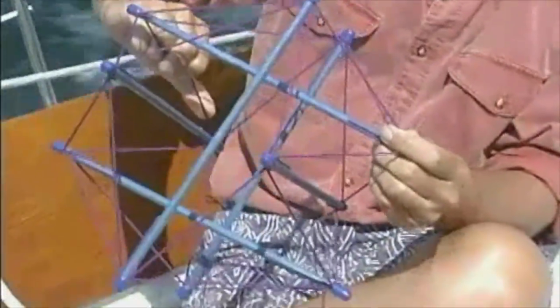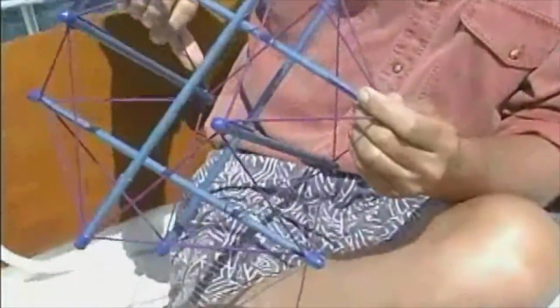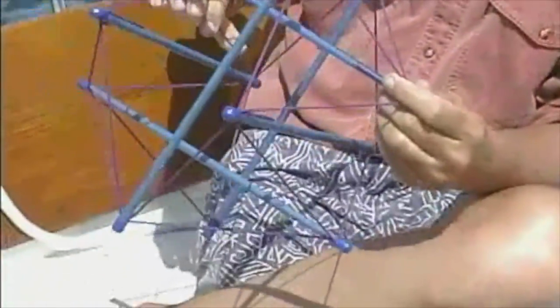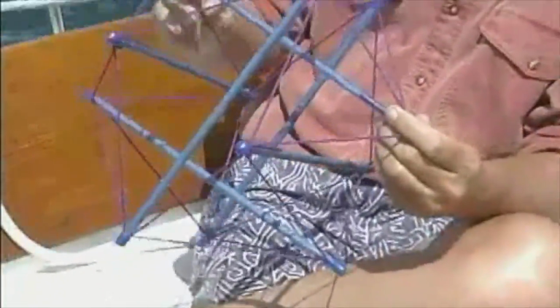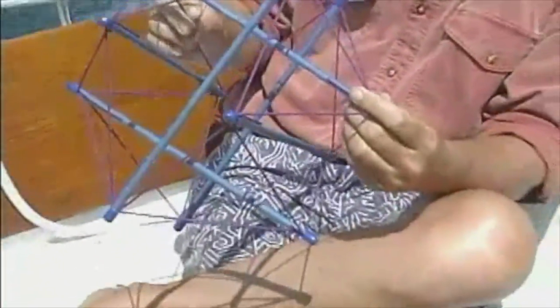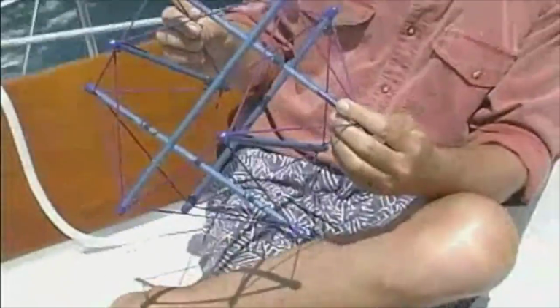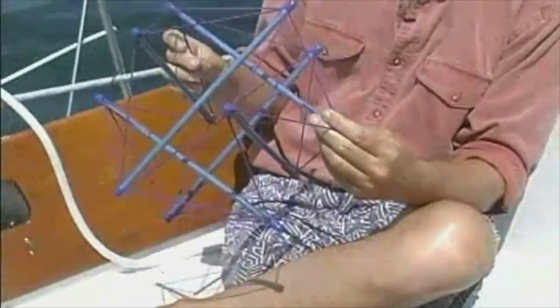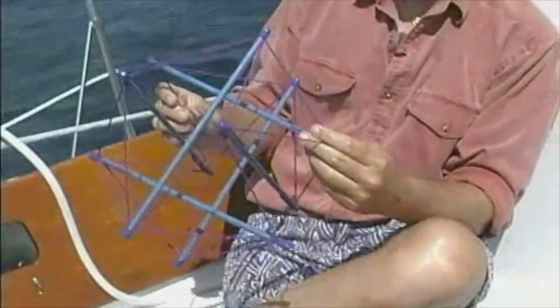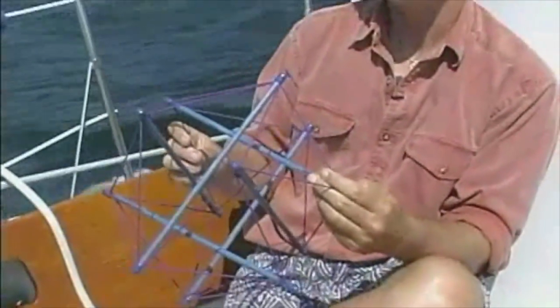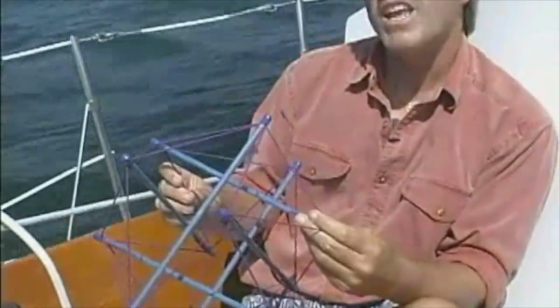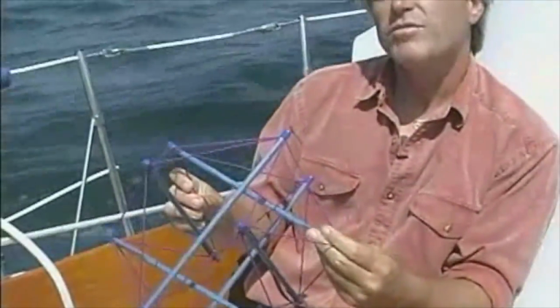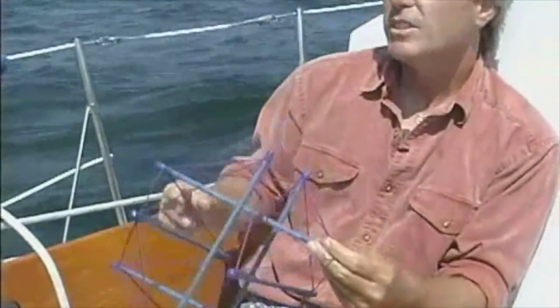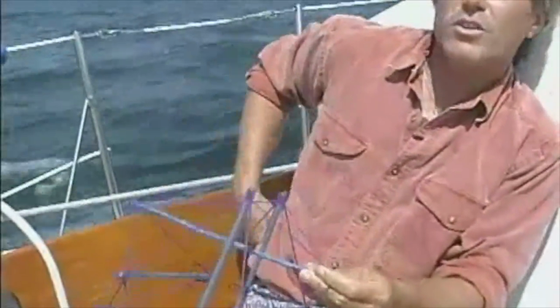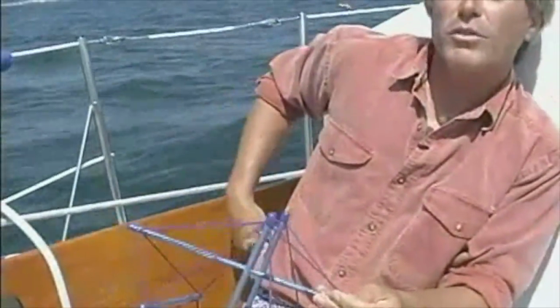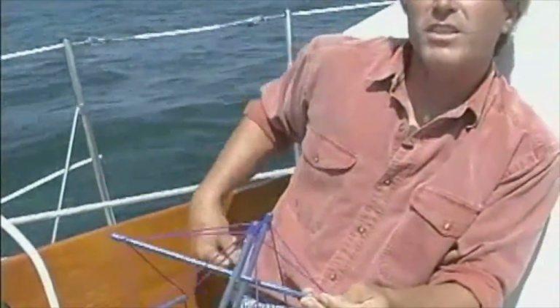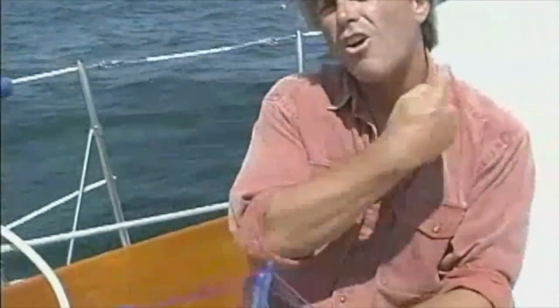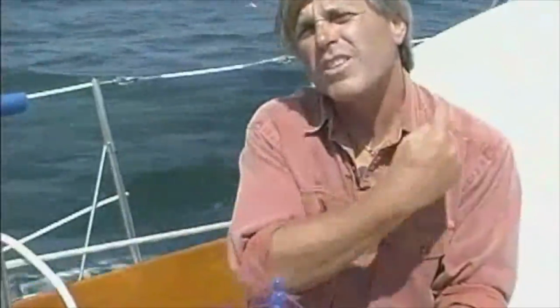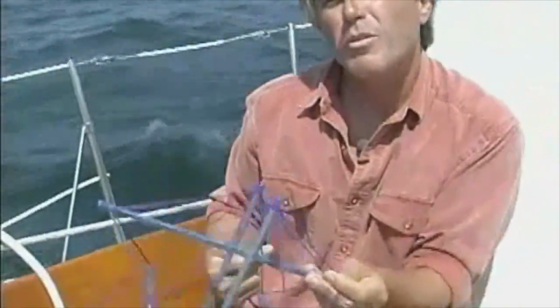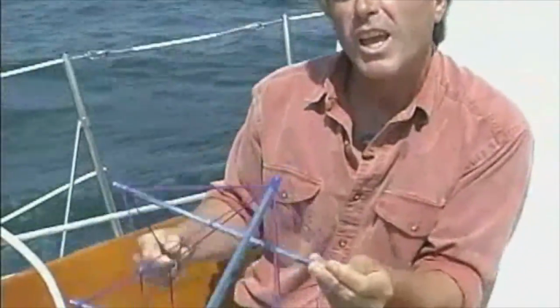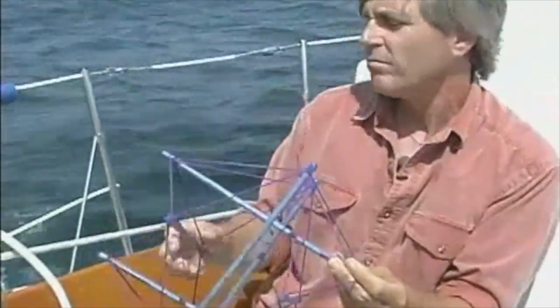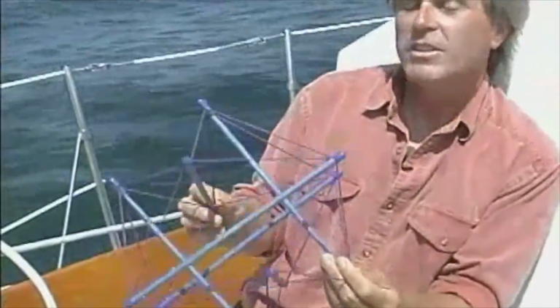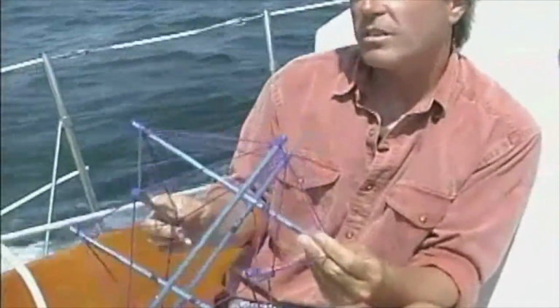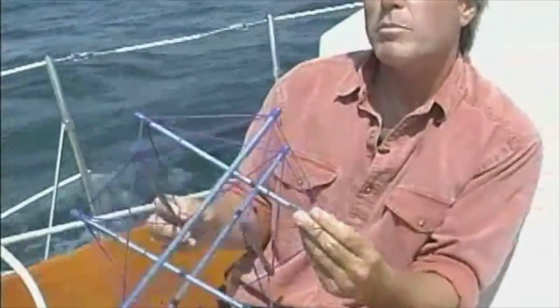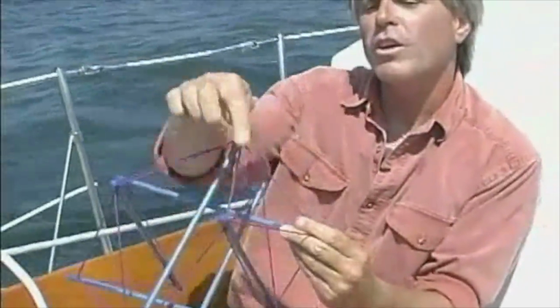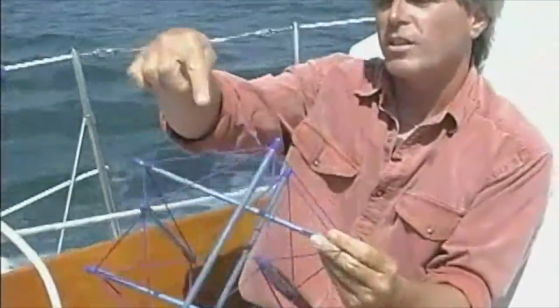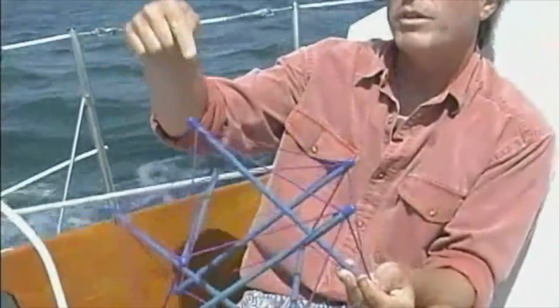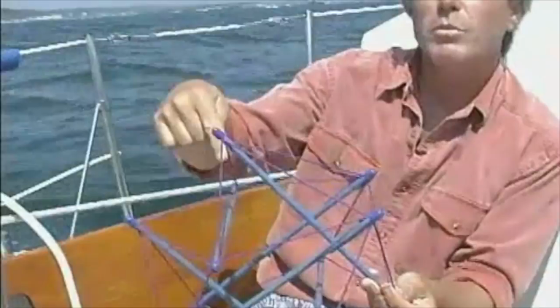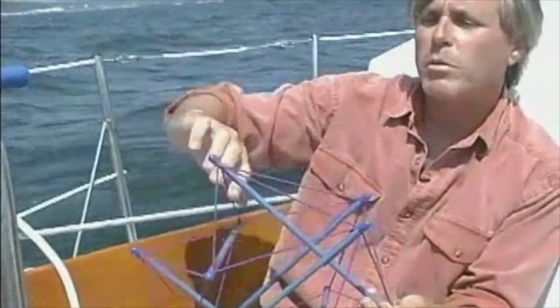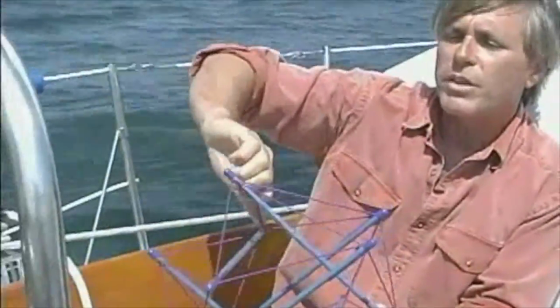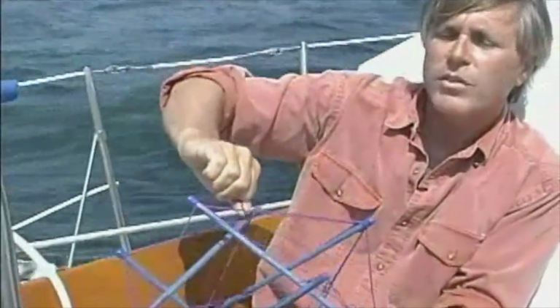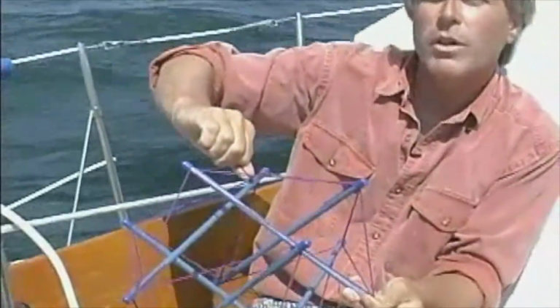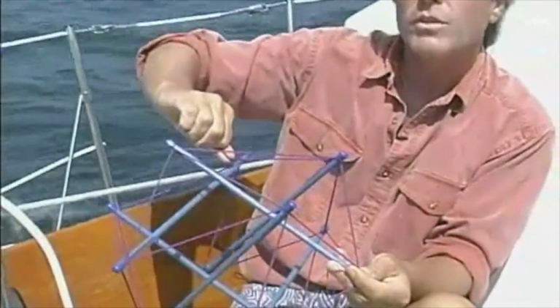The same thing is true of structural bodywork. You can have somebody saying the pain's in my neck, and I start to work over here and they say, no, the pain's up here in my neck. And I say, well, that may be where you're hurting, but this is where the problem is — this is where the shortness is.